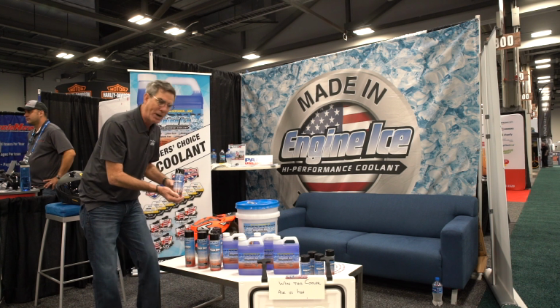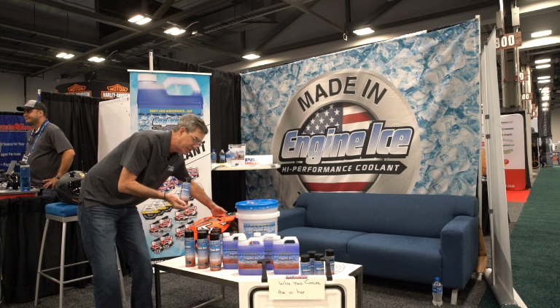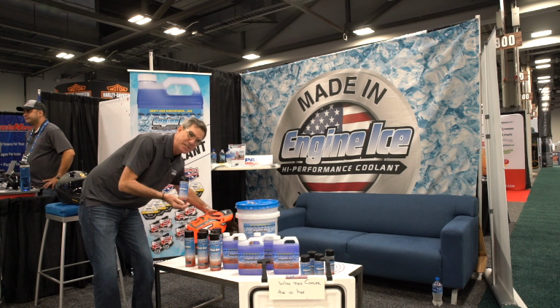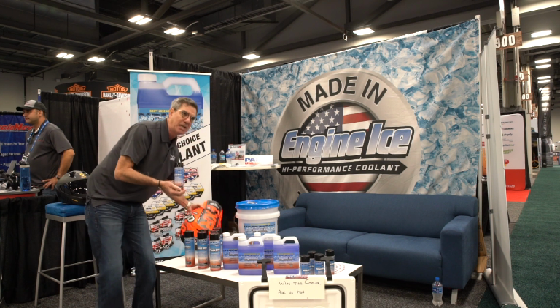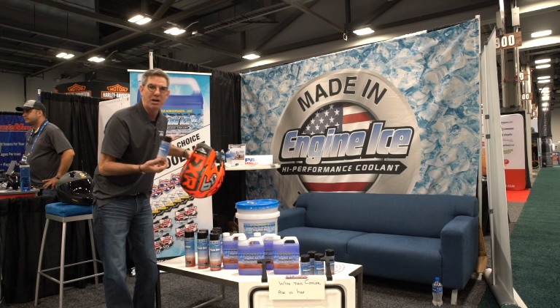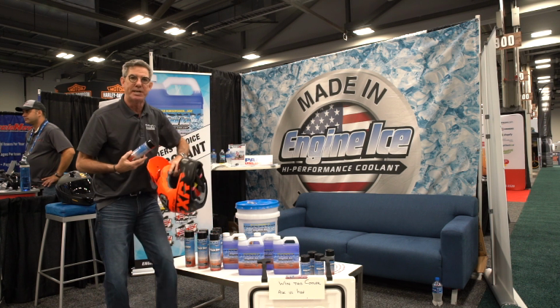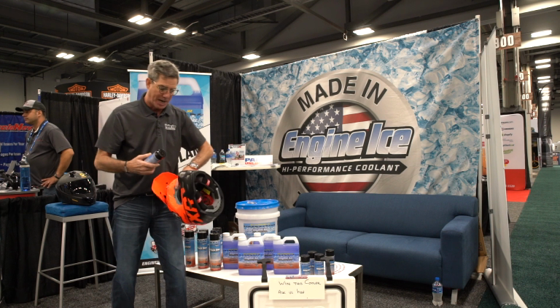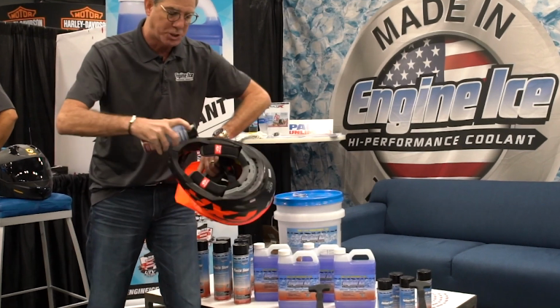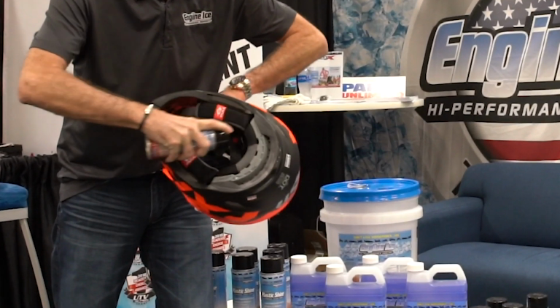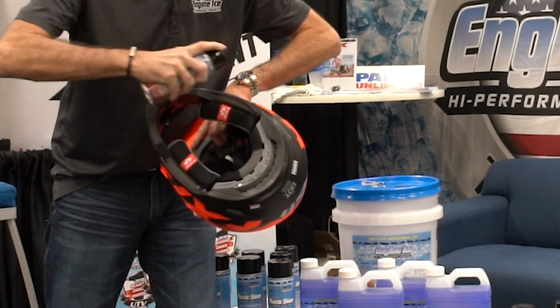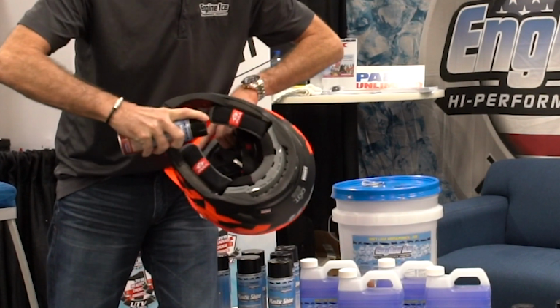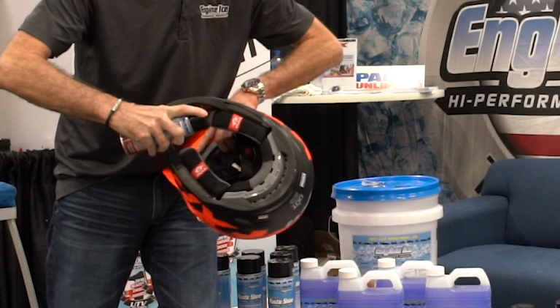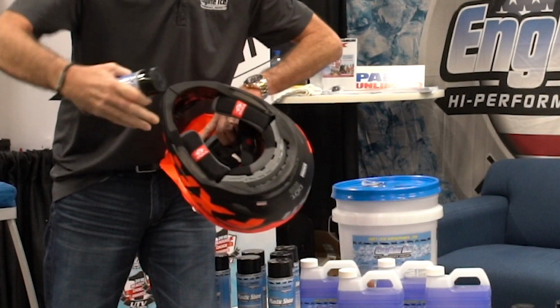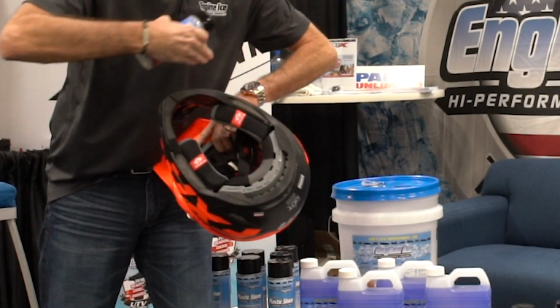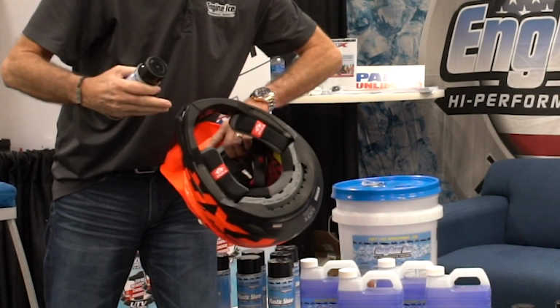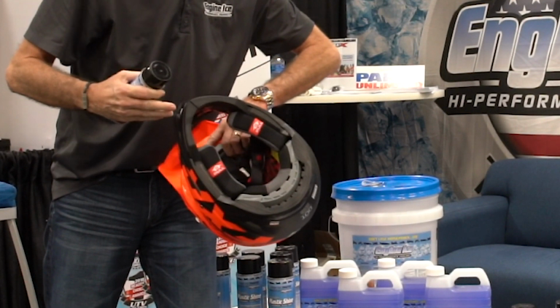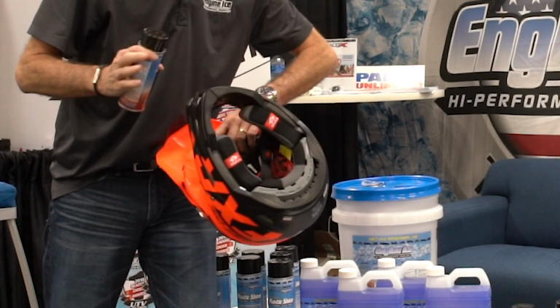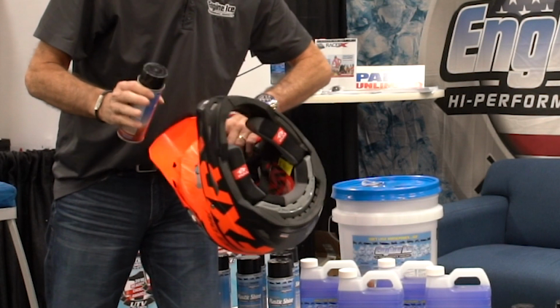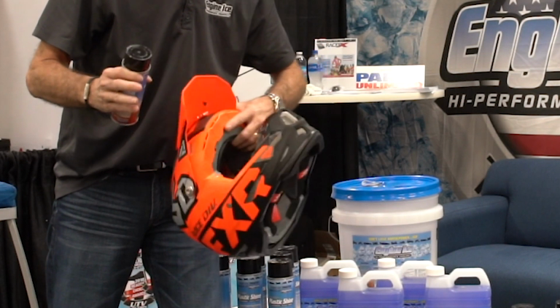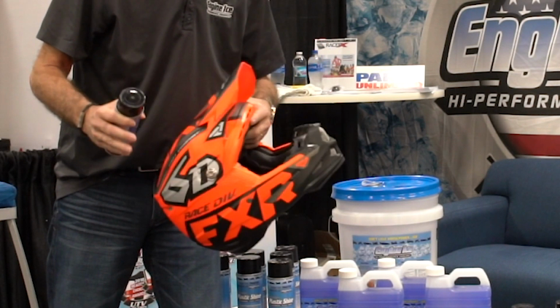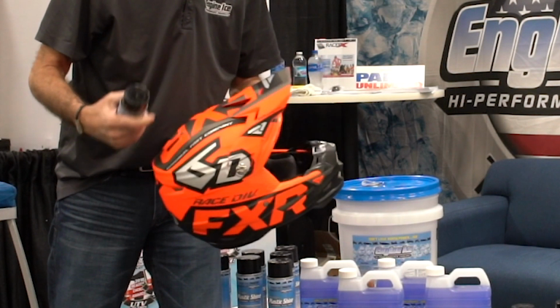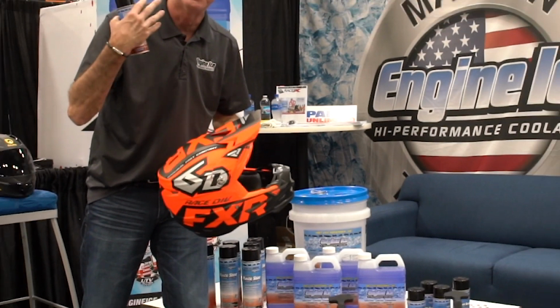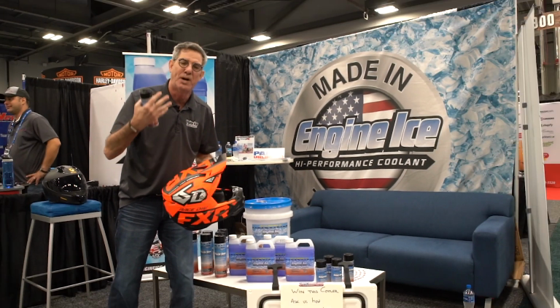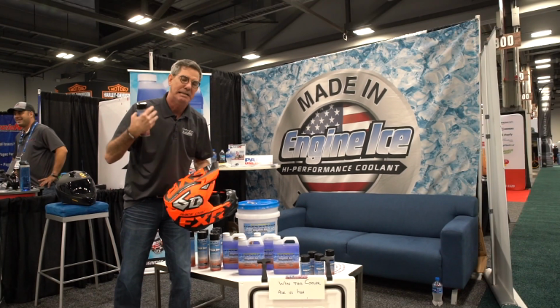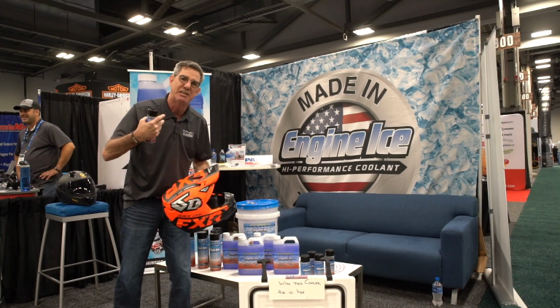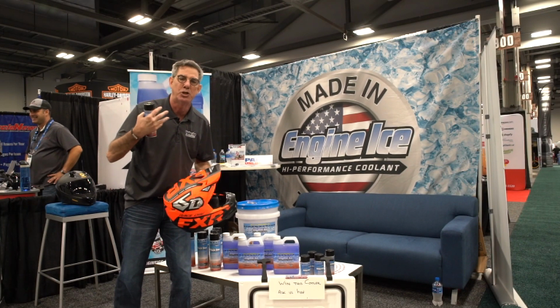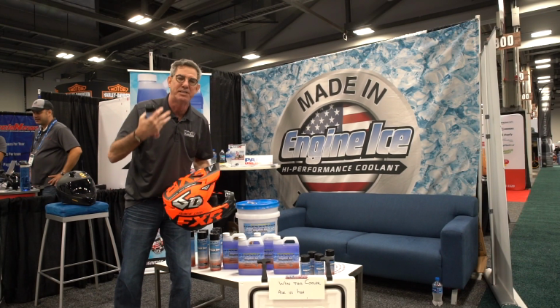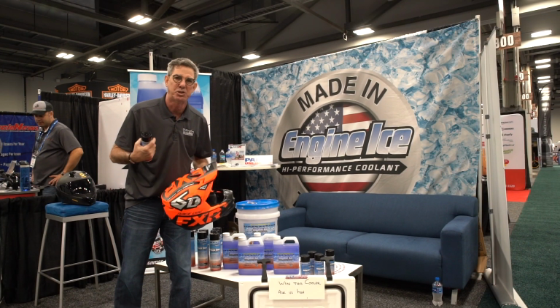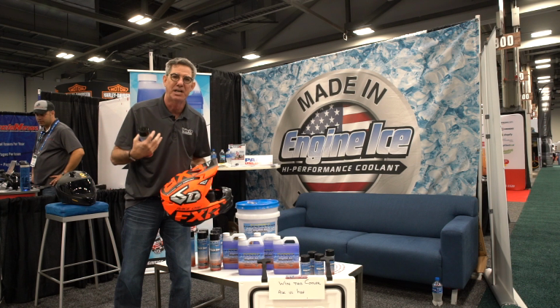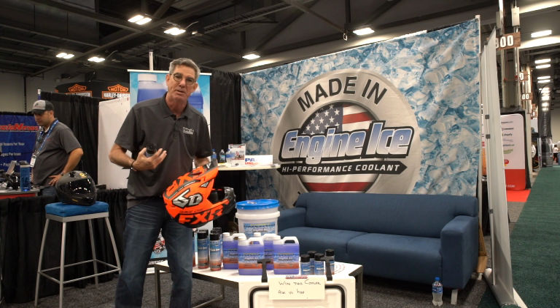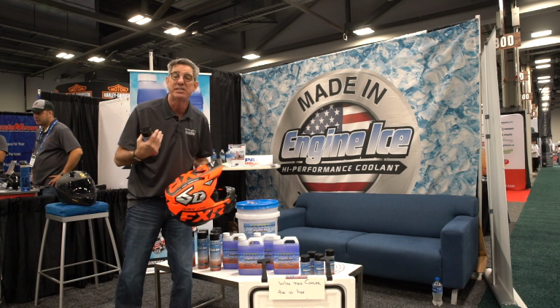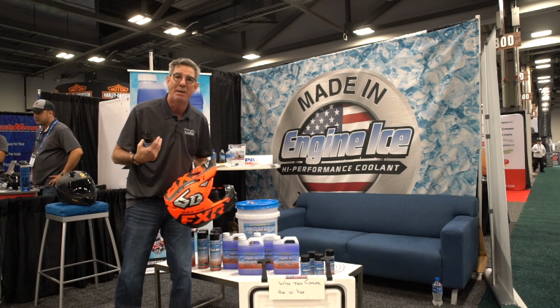The way it works is you basically take your helmet or any other product, spray it on the inside, and then wipe it out with a clean towel. Let it dry — it has kind of a fresh, clean scent. It removes all that sweat and bacteria and germs and everything that makes the inside of the helmet smell bad.